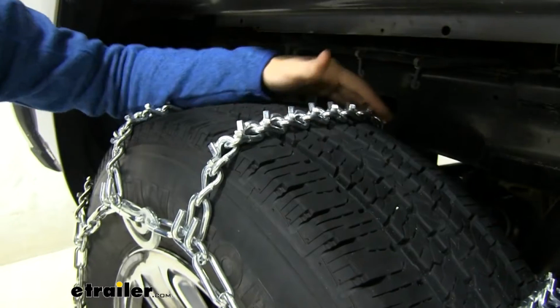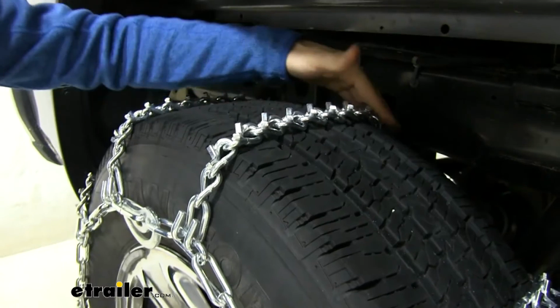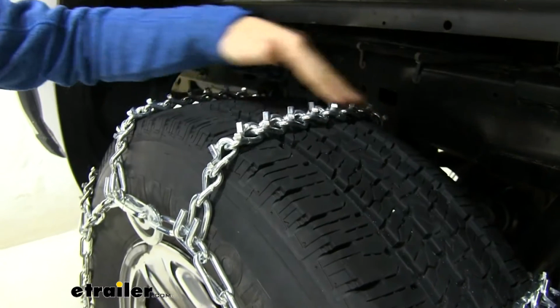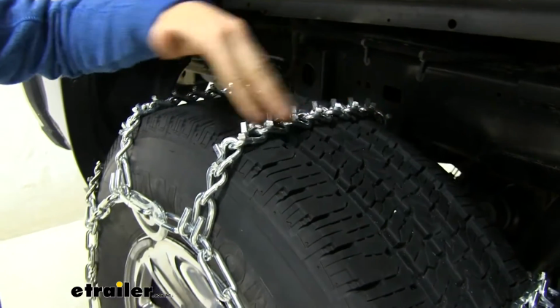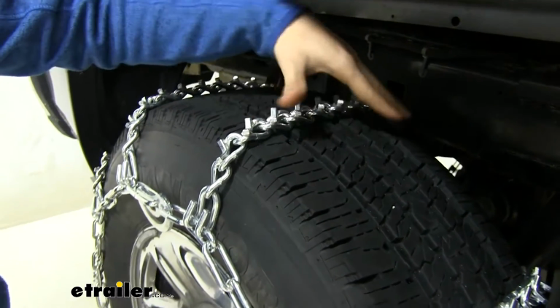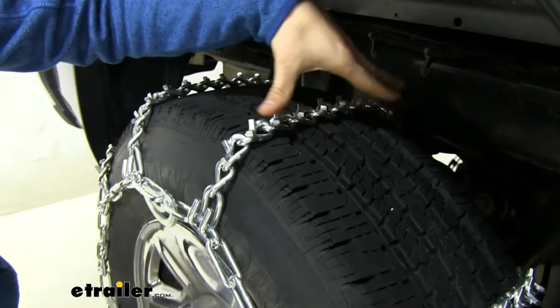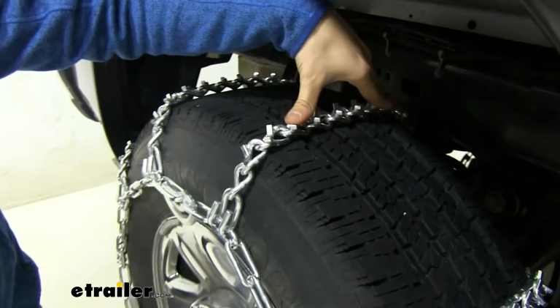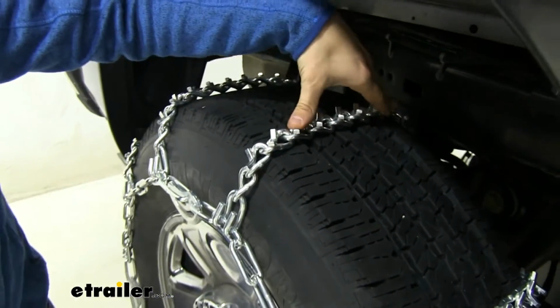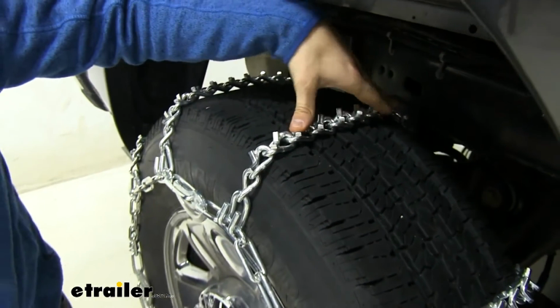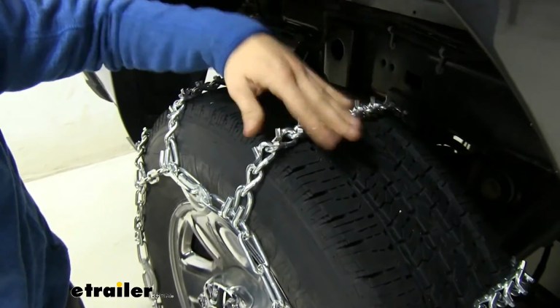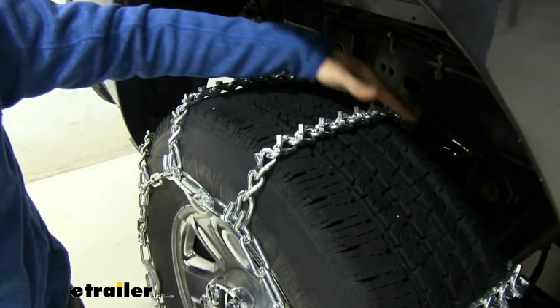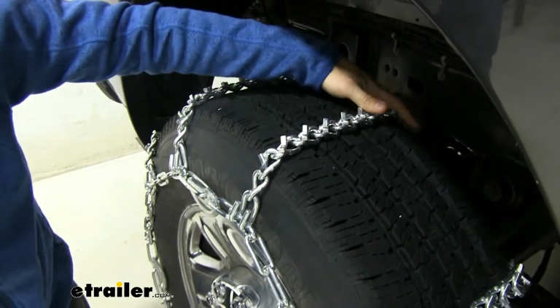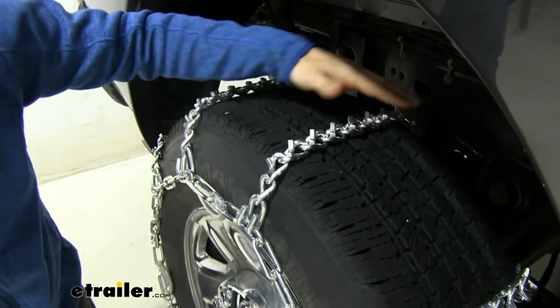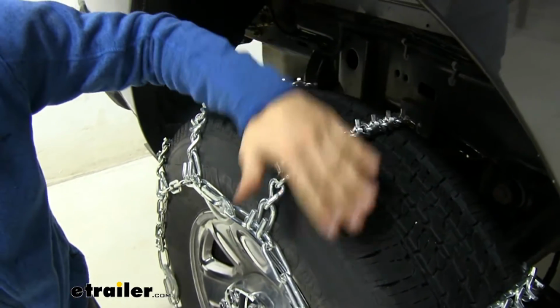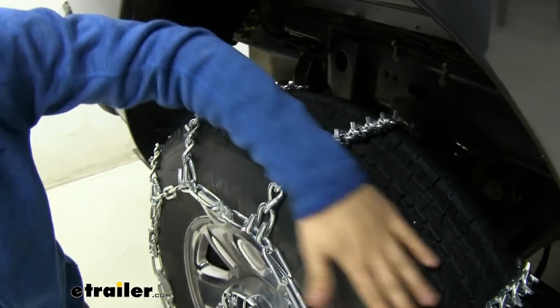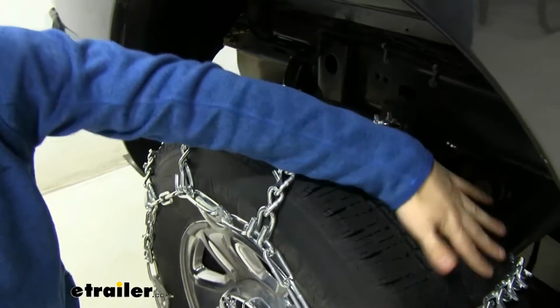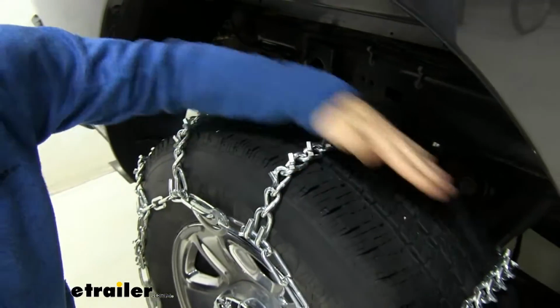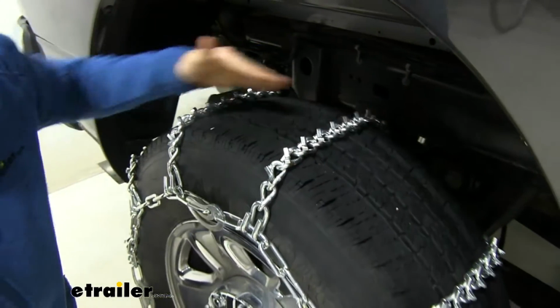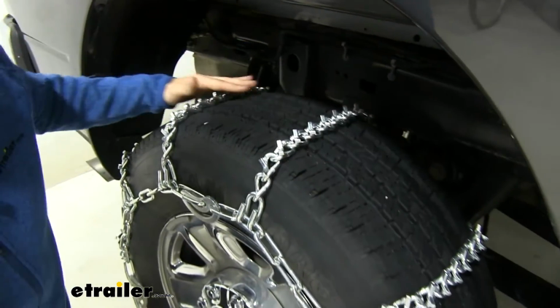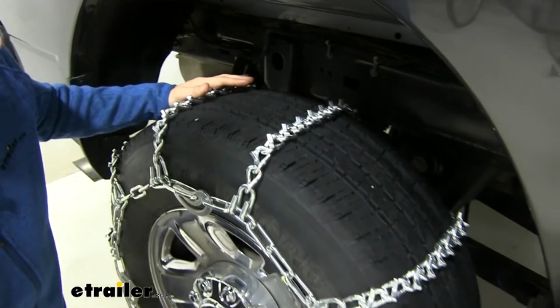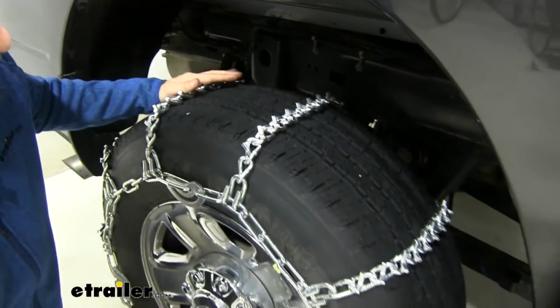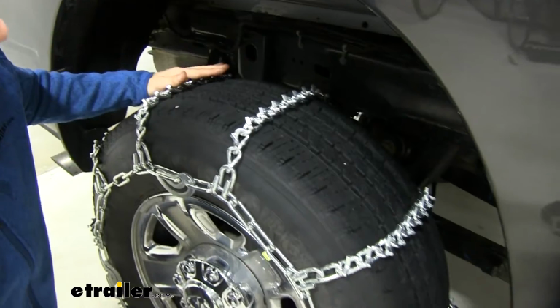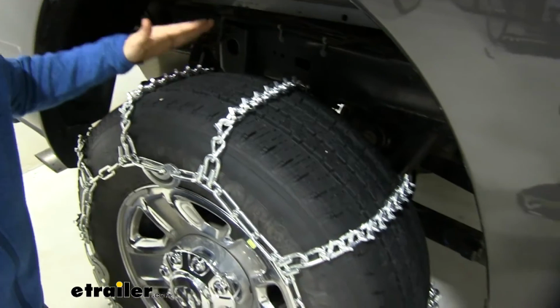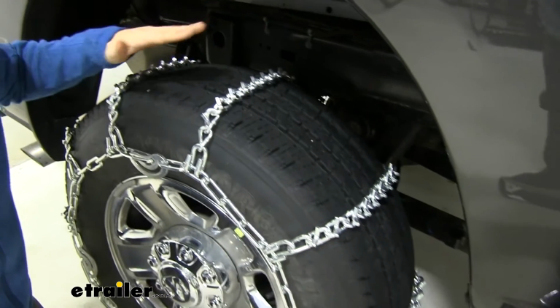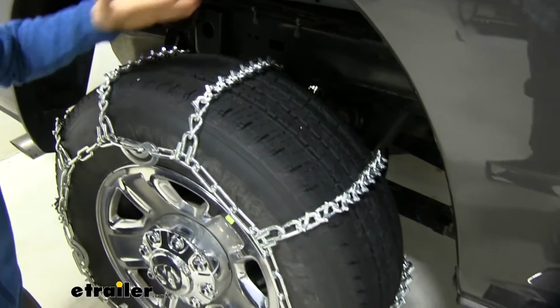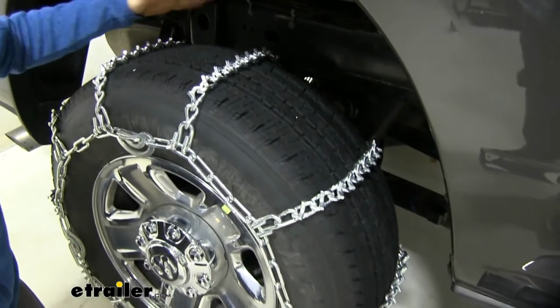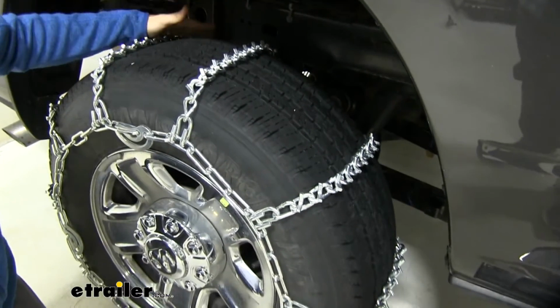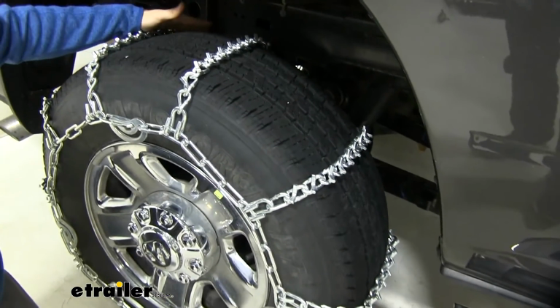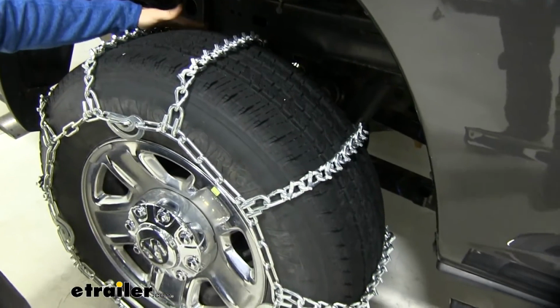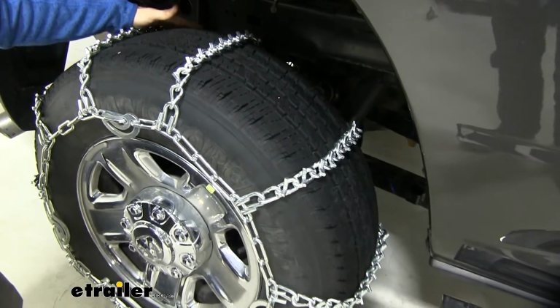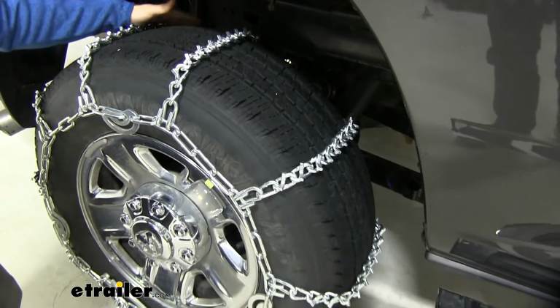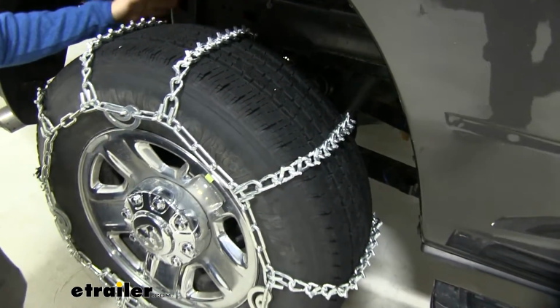These chains have a ladder pattern design, which is great for starts and stops to make sure we're not sliding at all while driving.